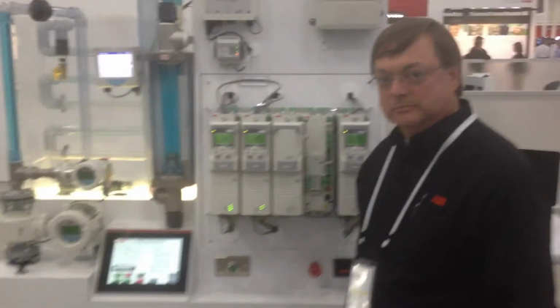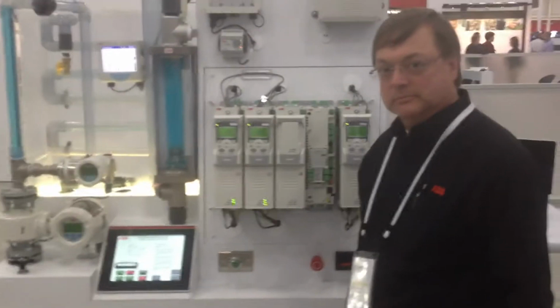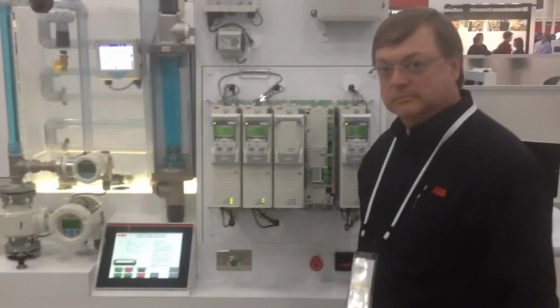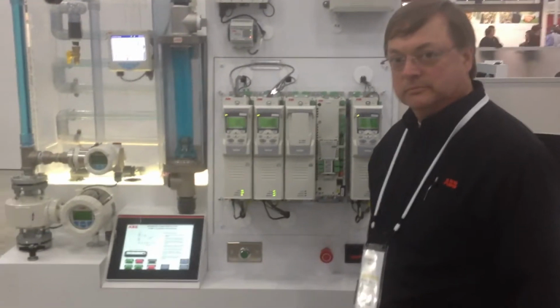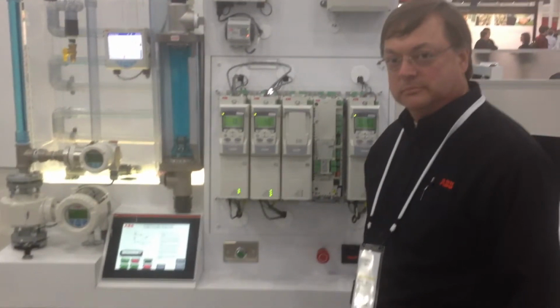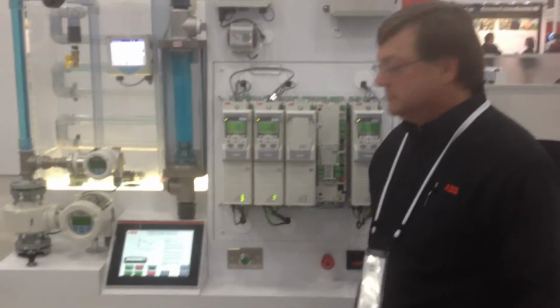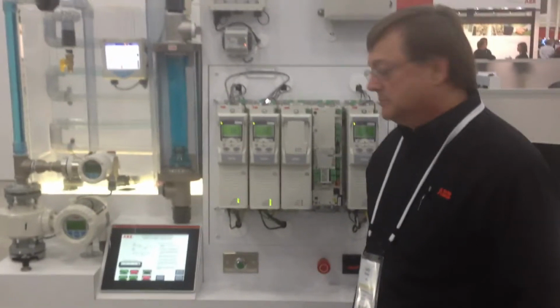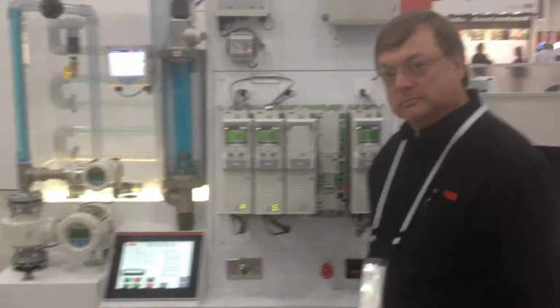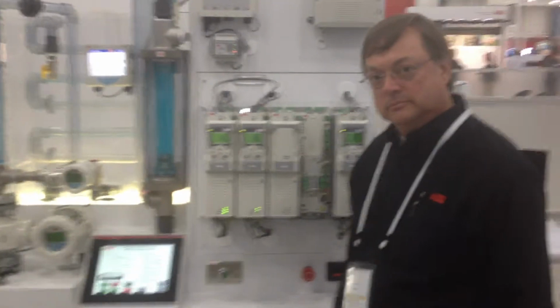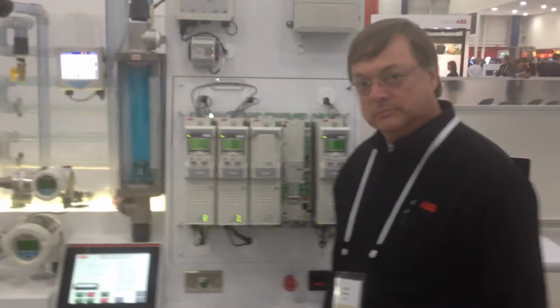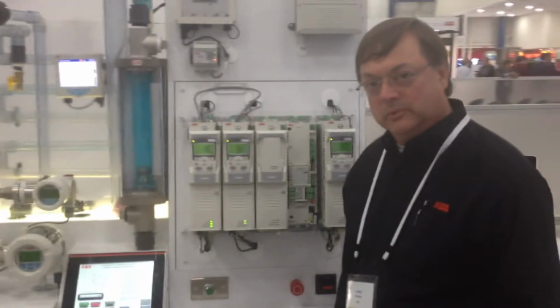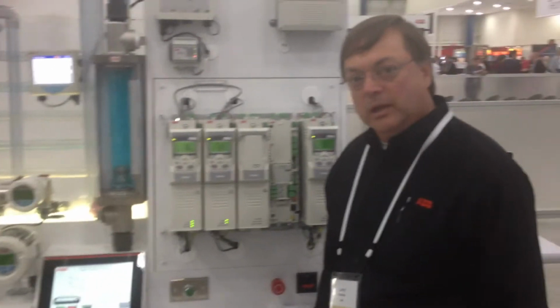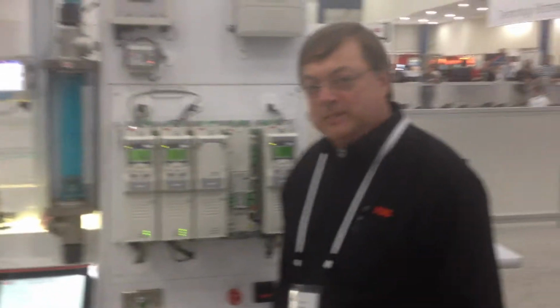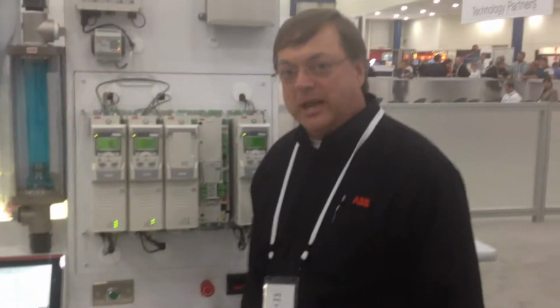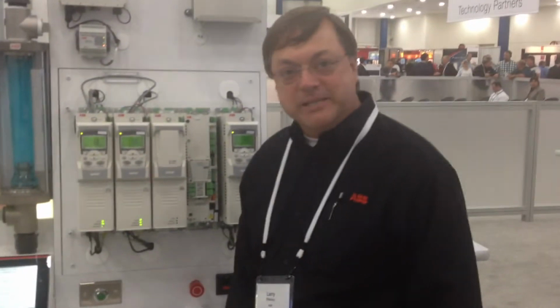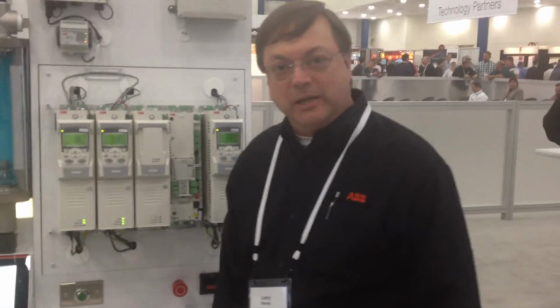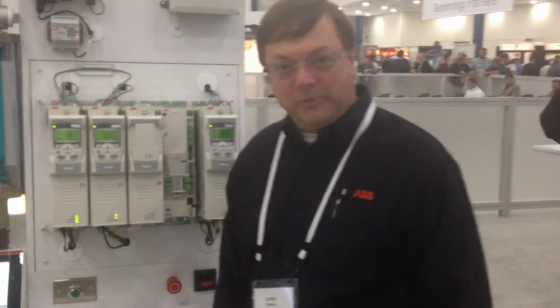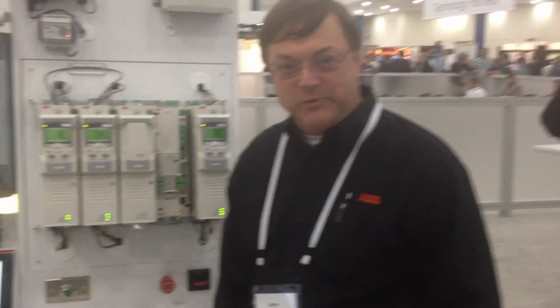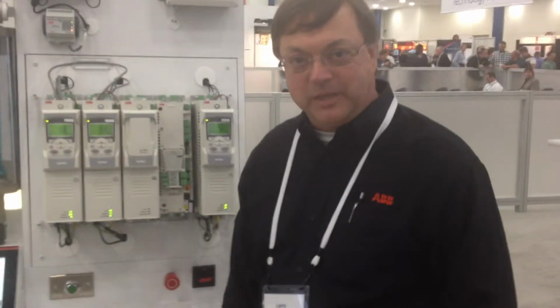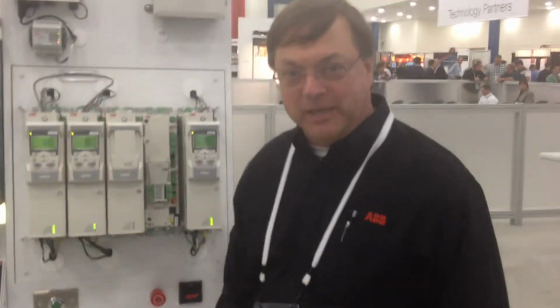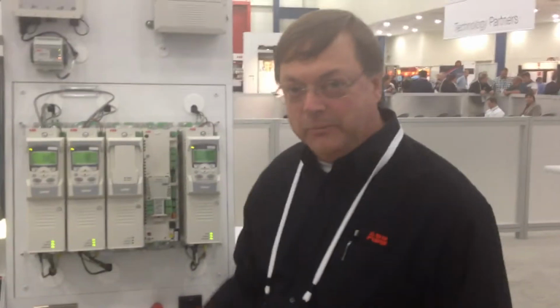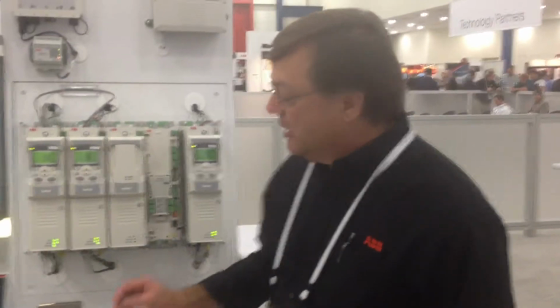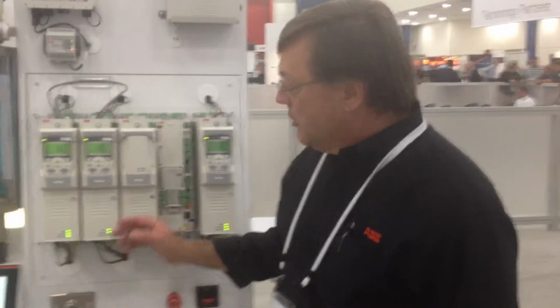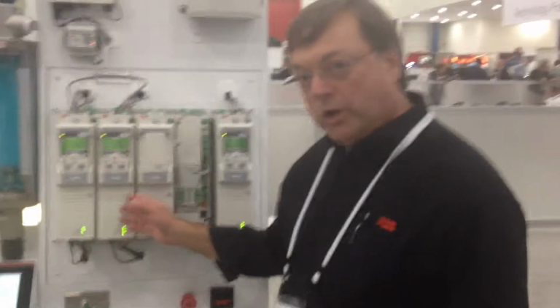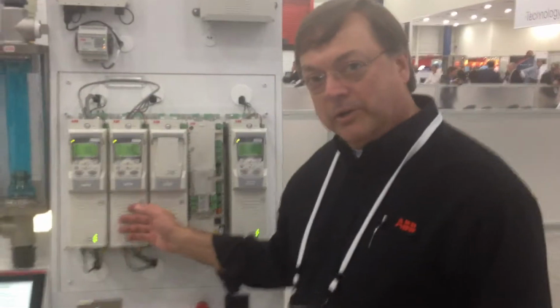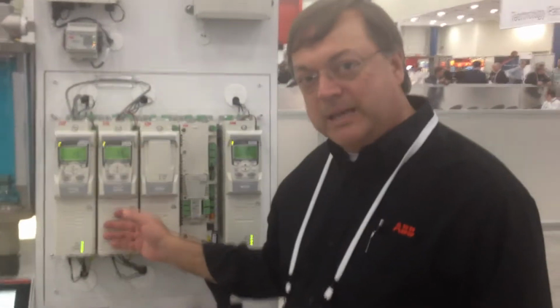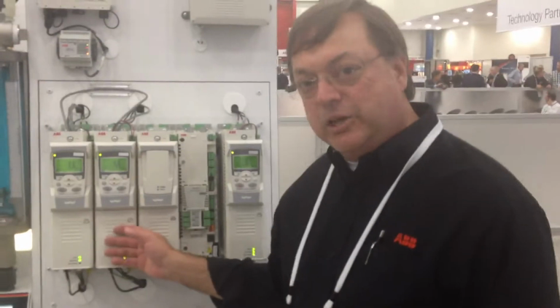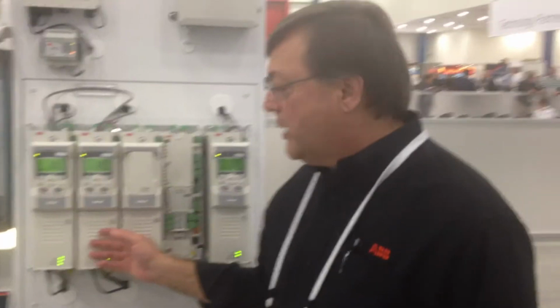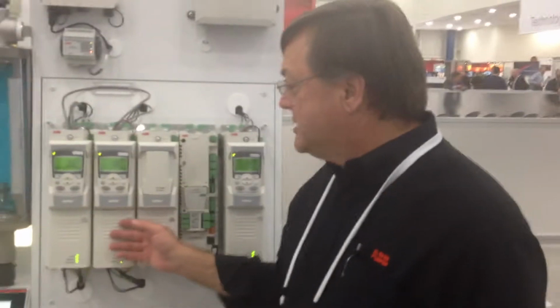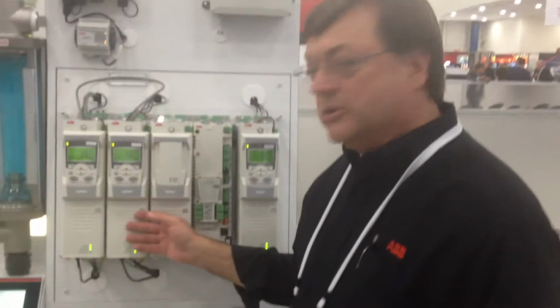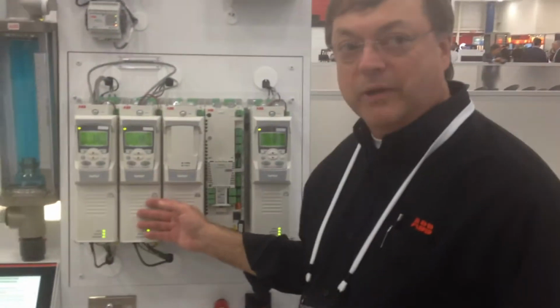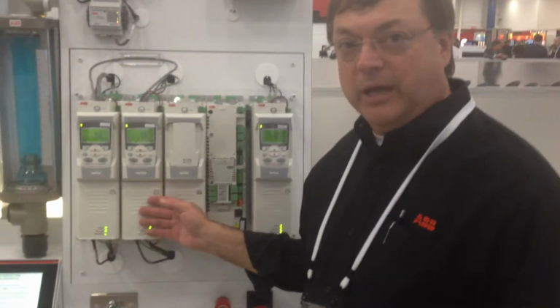We're going to be talking about pumping. This is Larry Stanley from Nashville, Tennessee. We're looking at the ACQ-810 drive today.